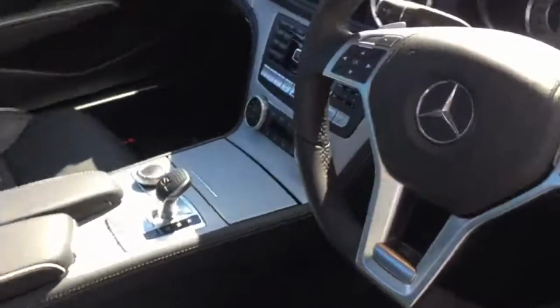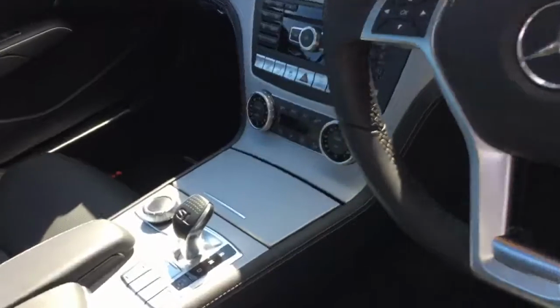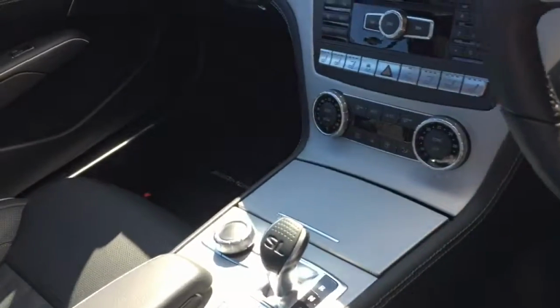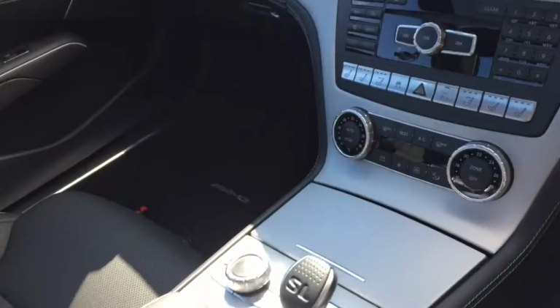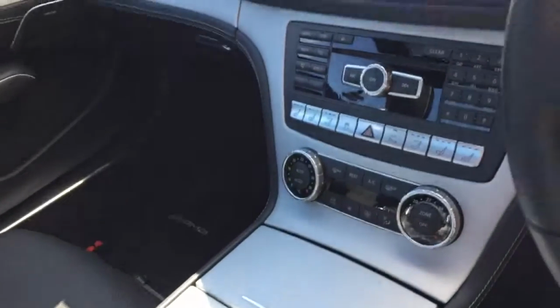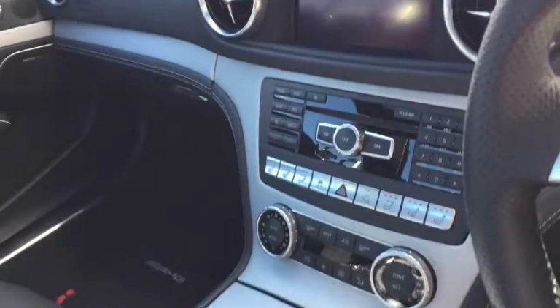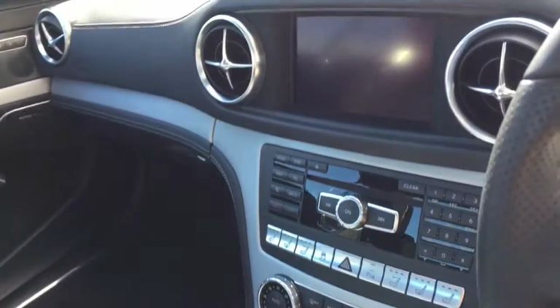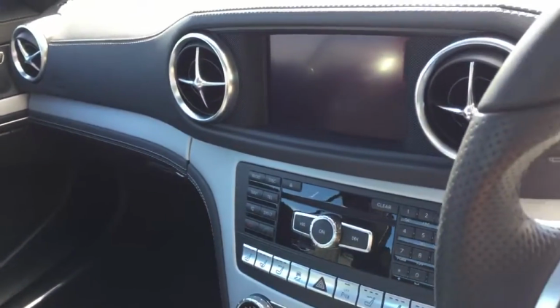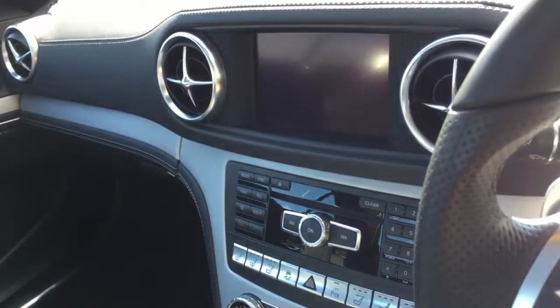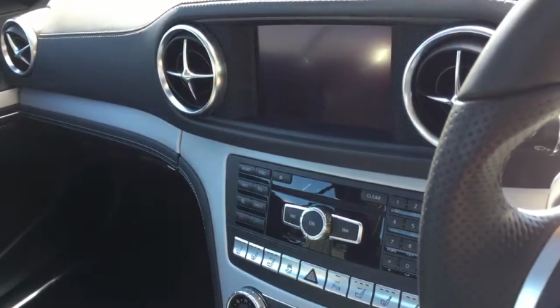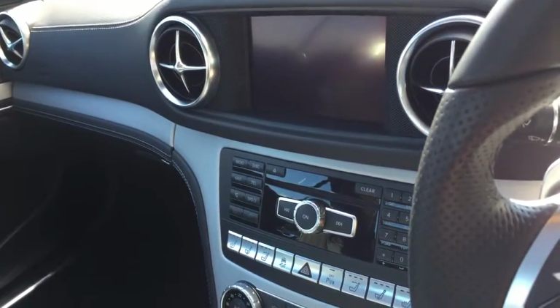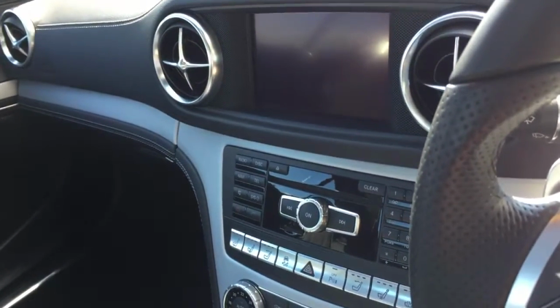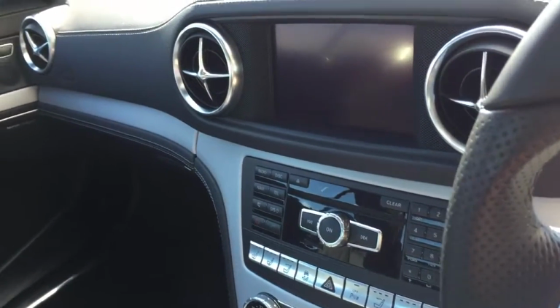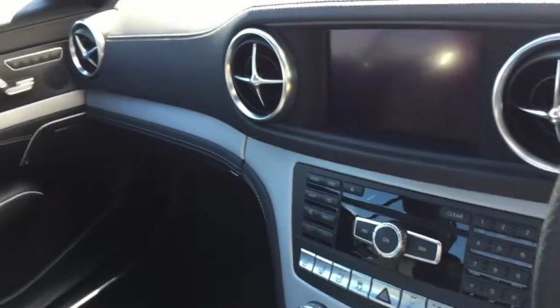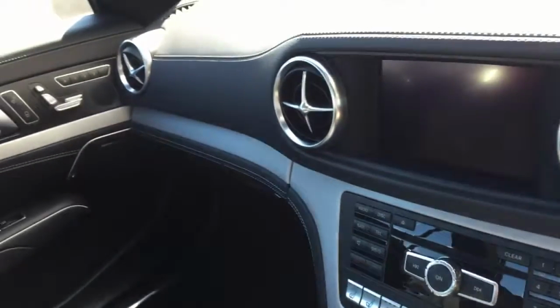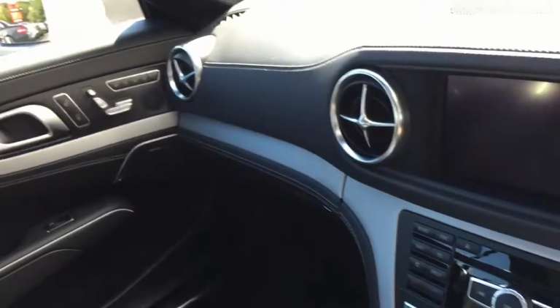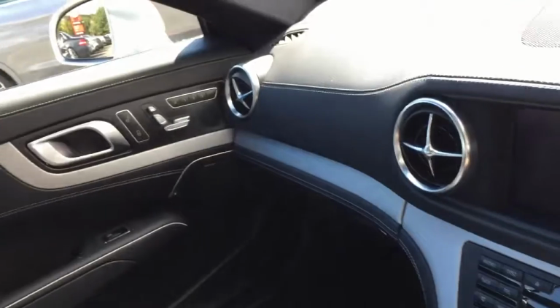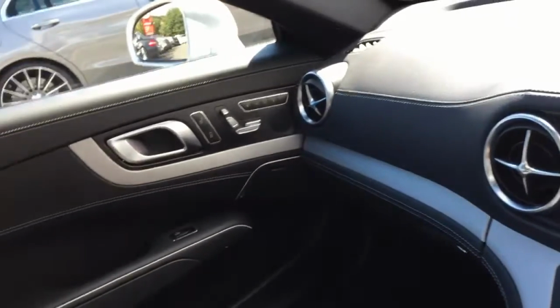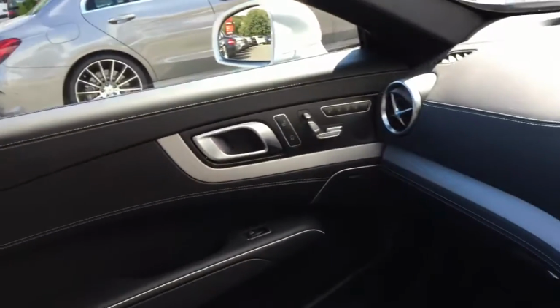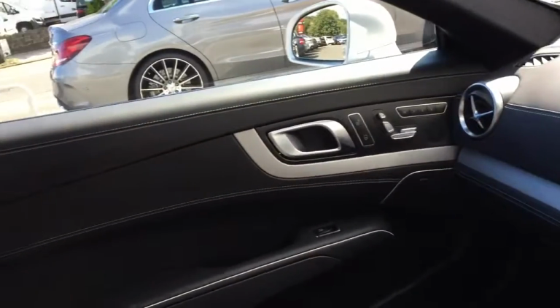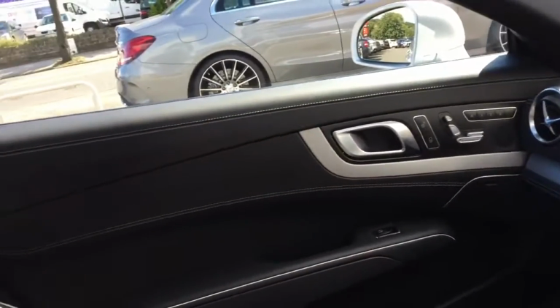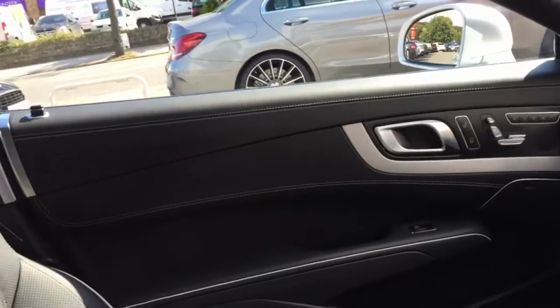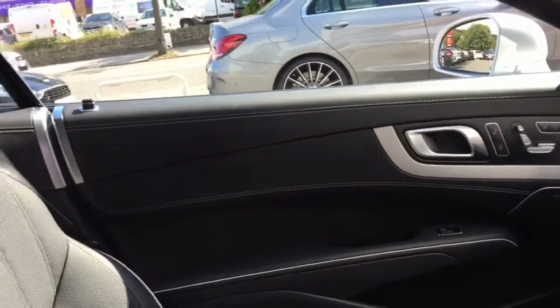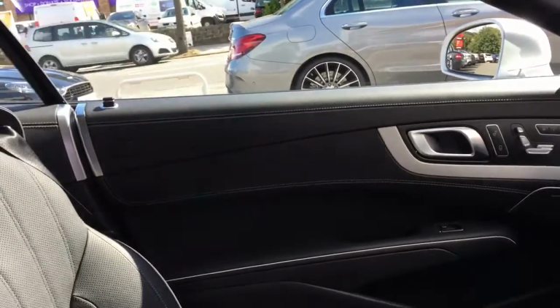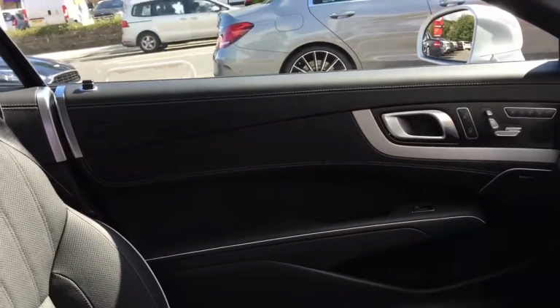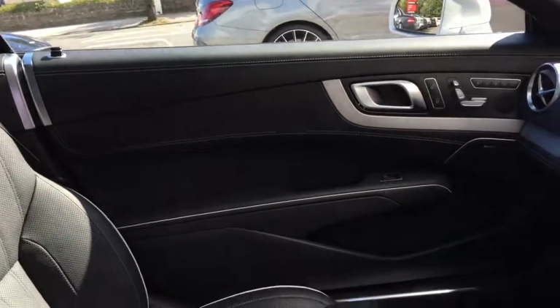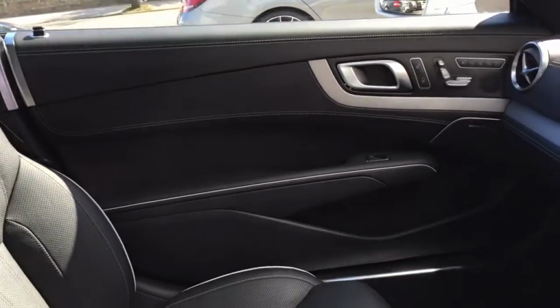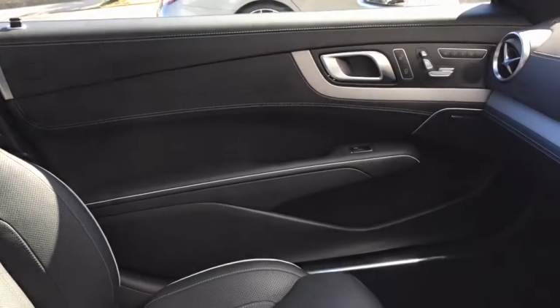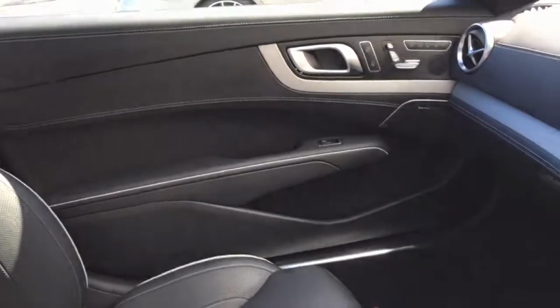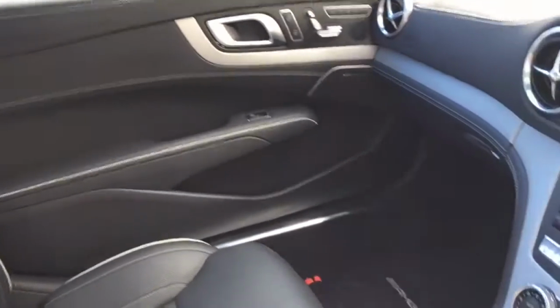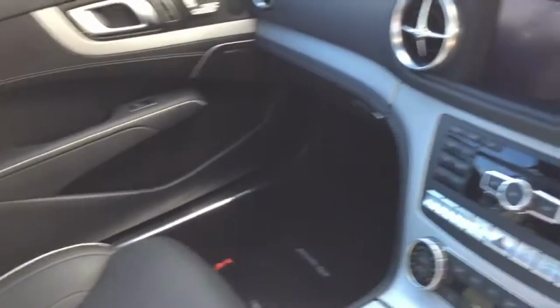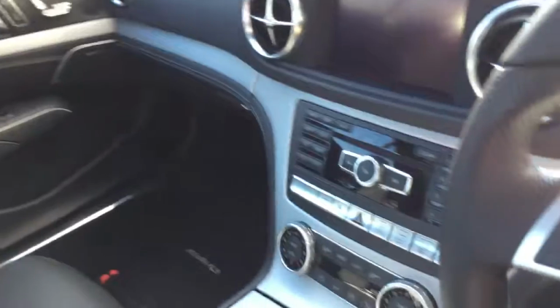As you can see we've got all the climate controls and centre console functions. We've got the brushed aluminium interior trim and black full leather door cards.